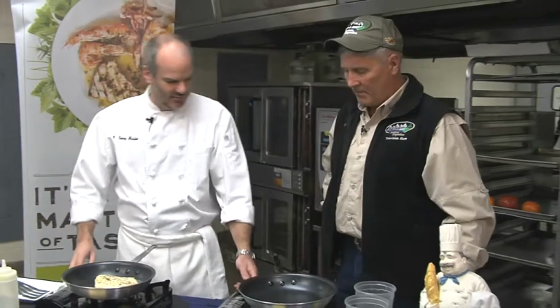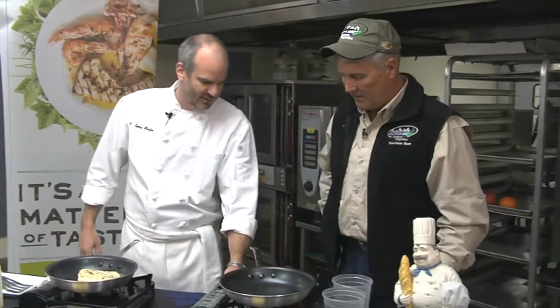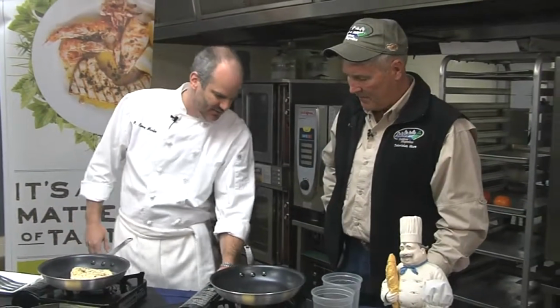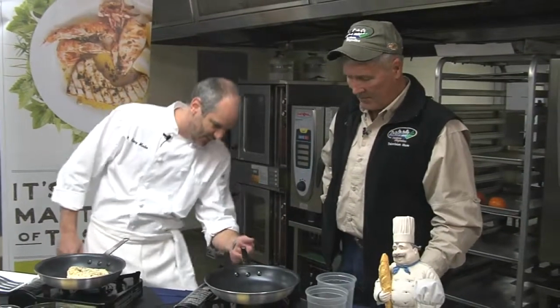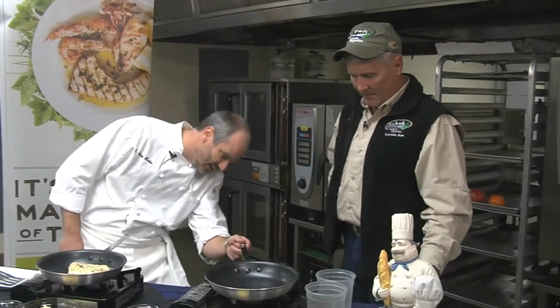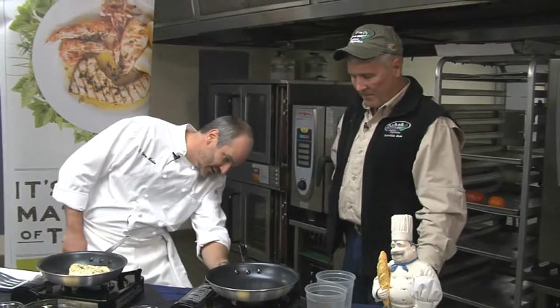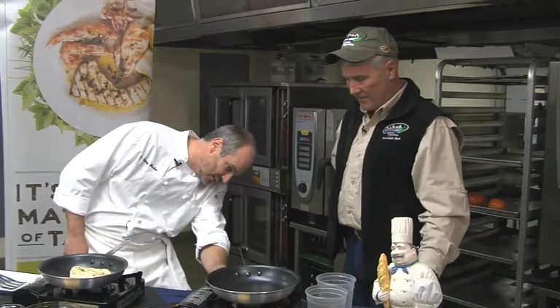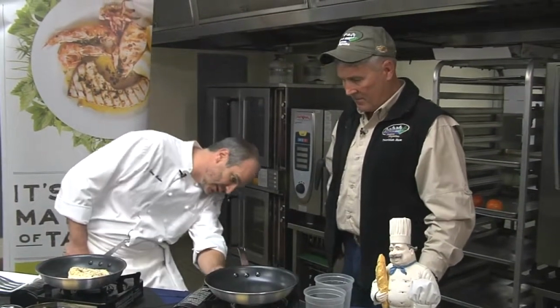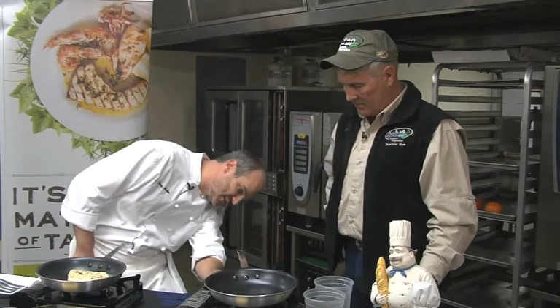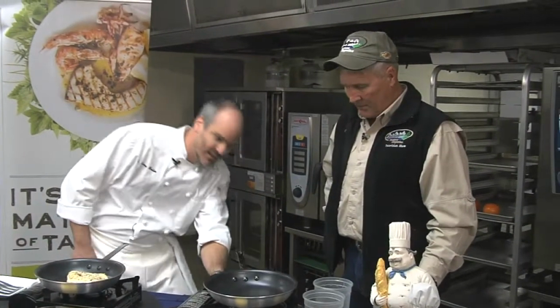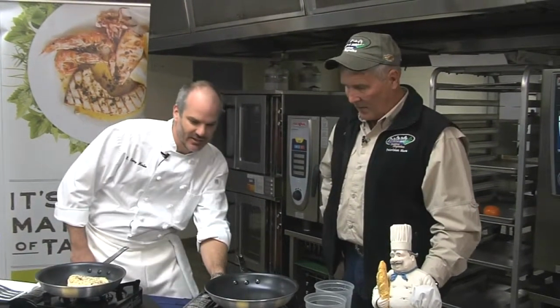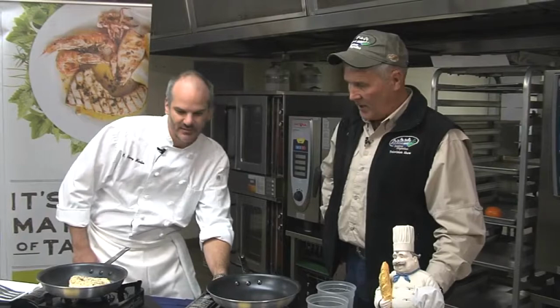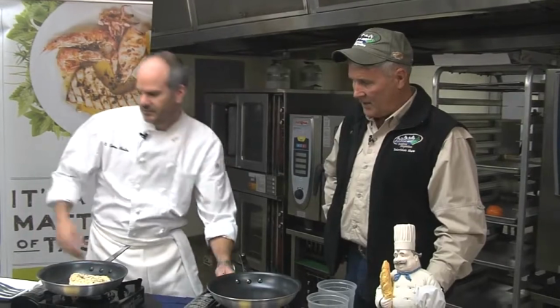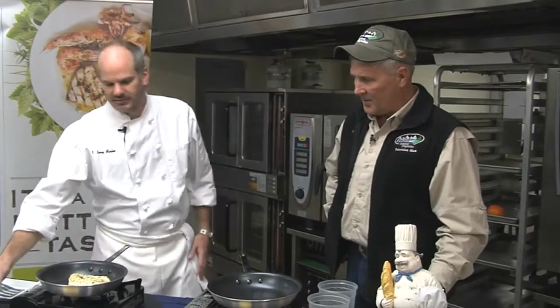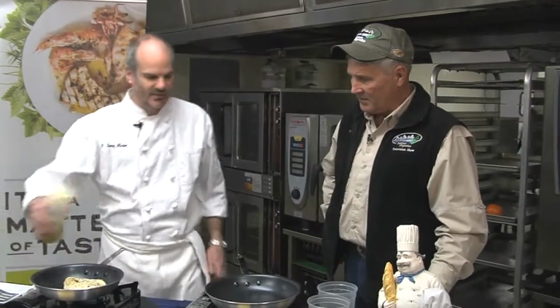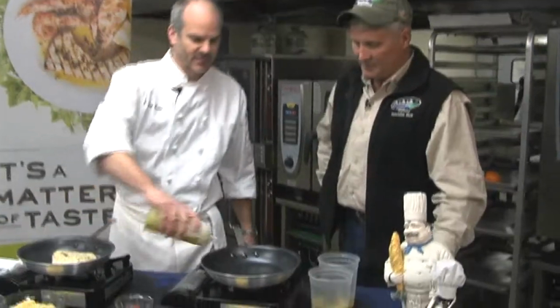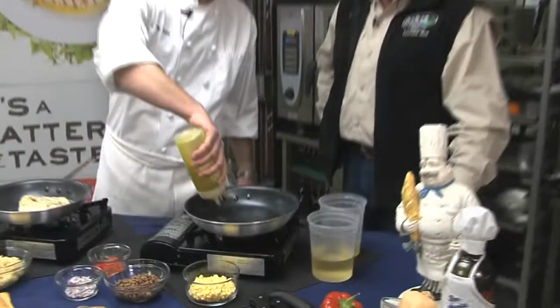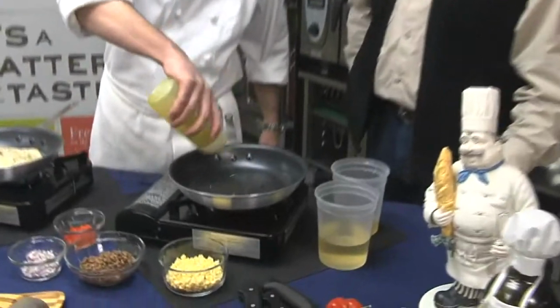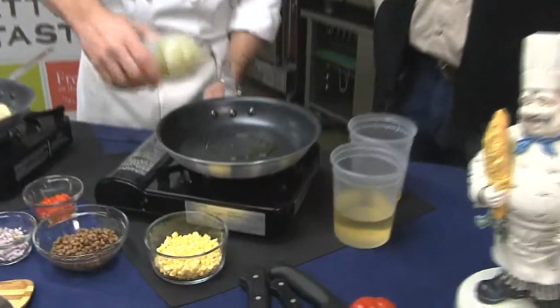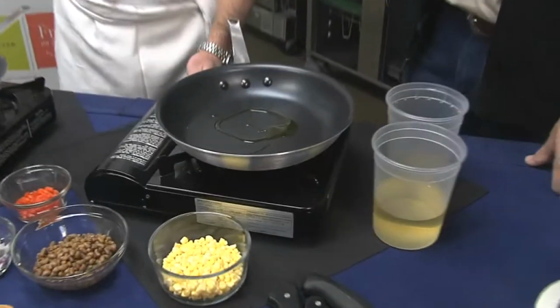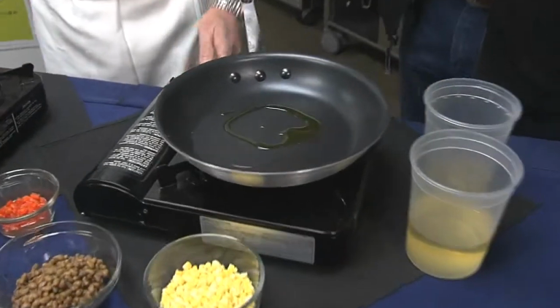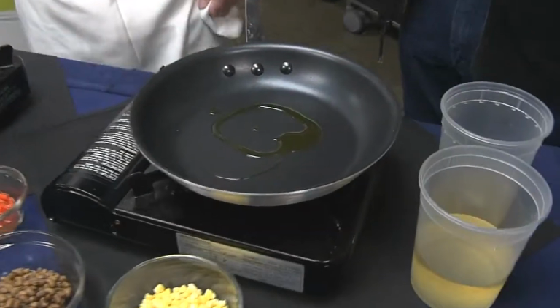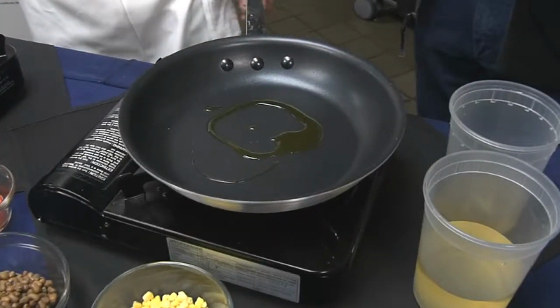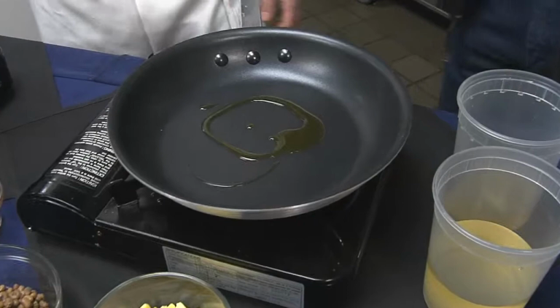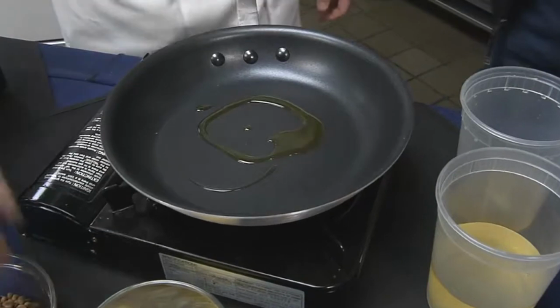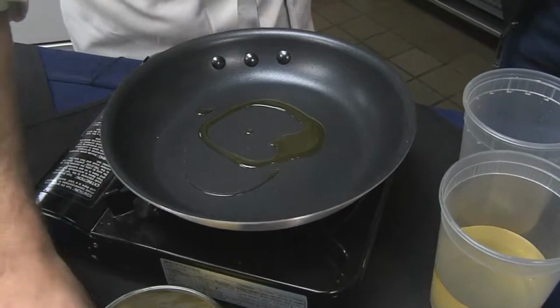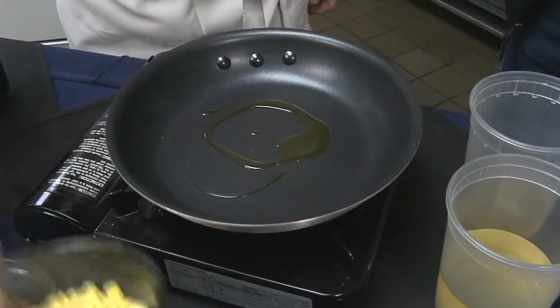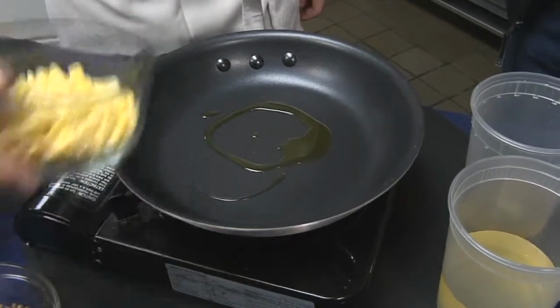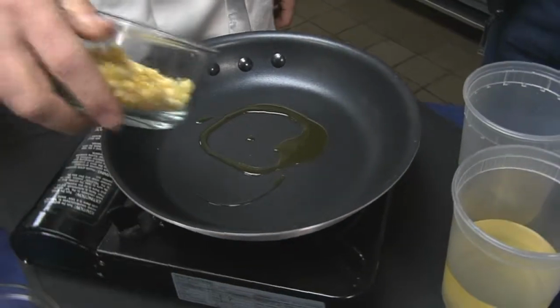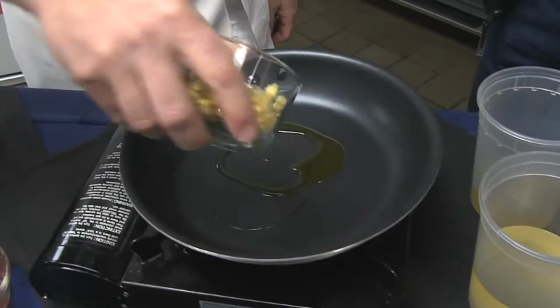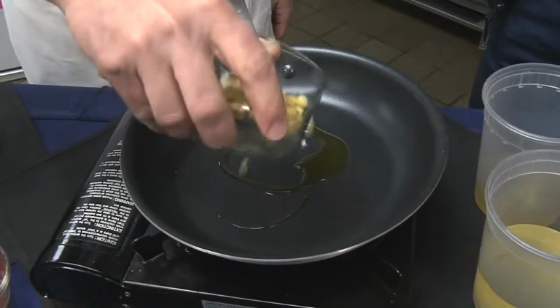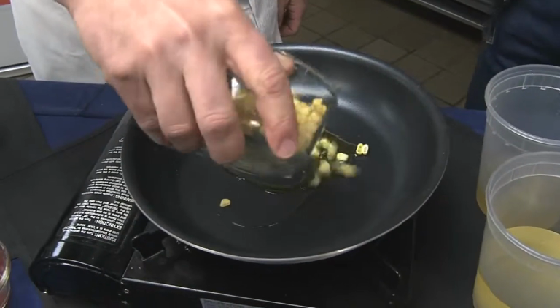While we're doing that, we're going to start our corn and pea succotash over here. Add a little bit of olive oil in the pan. We're going to put a little bit of off-the-cob corn here.